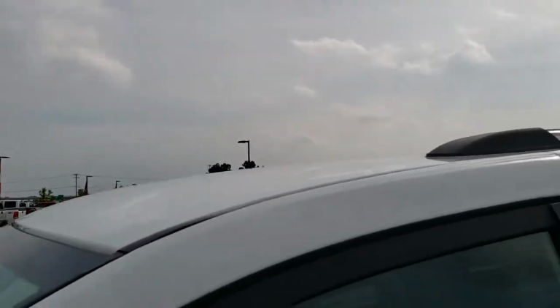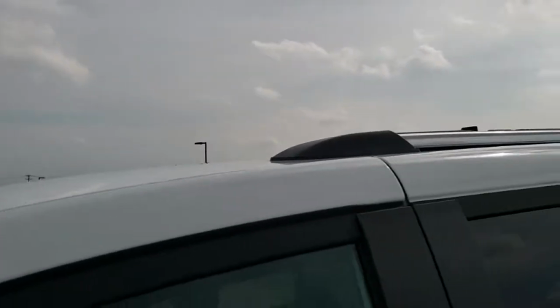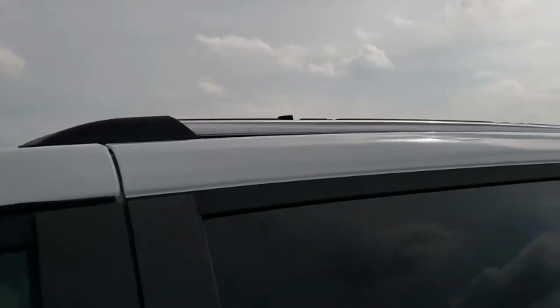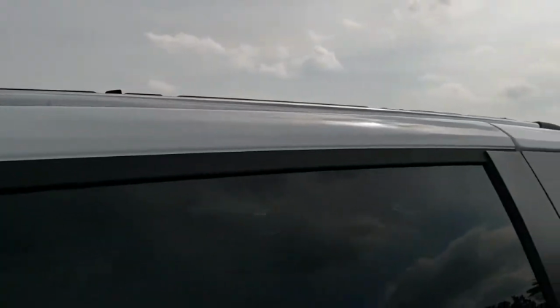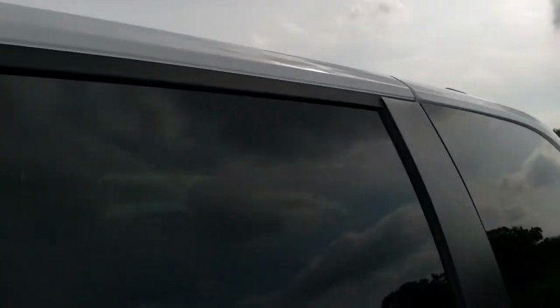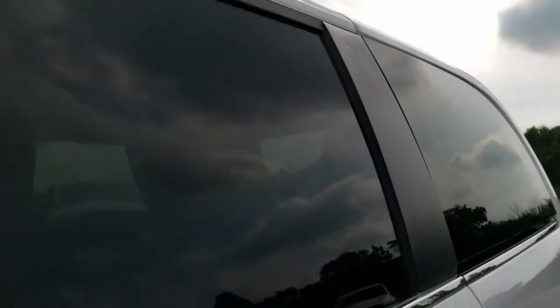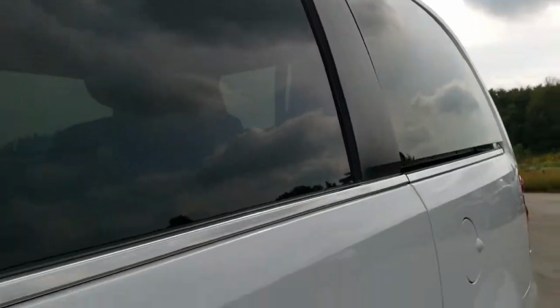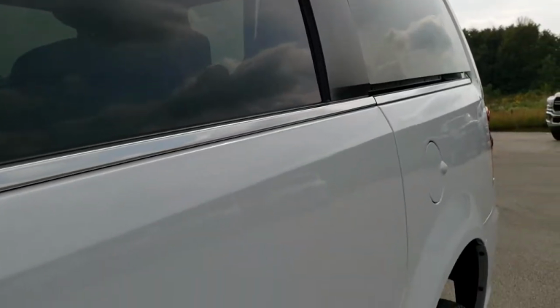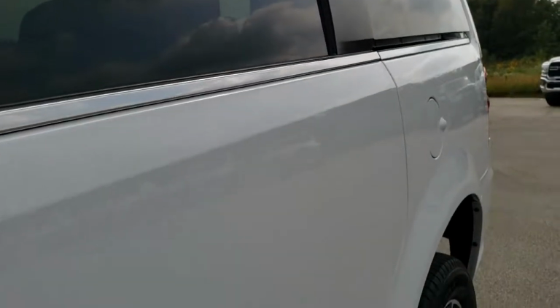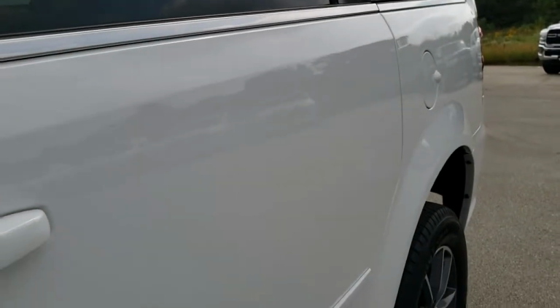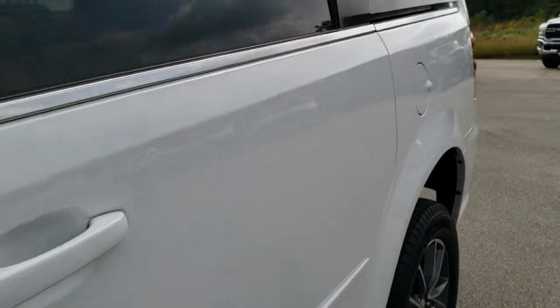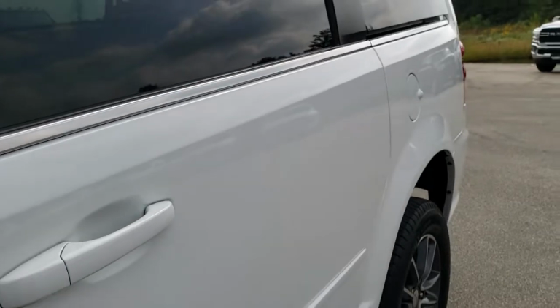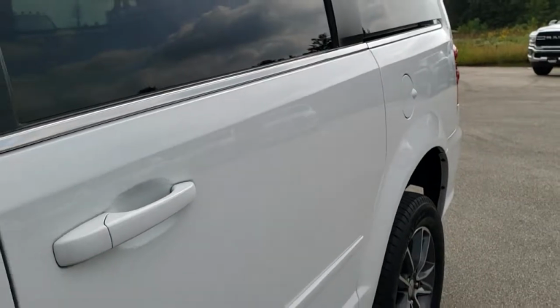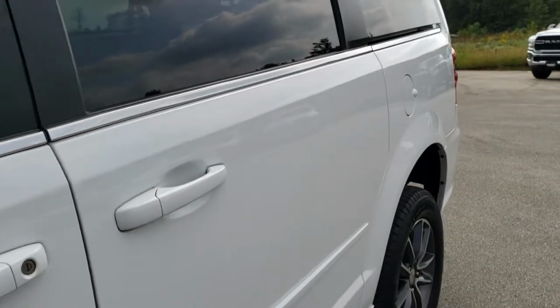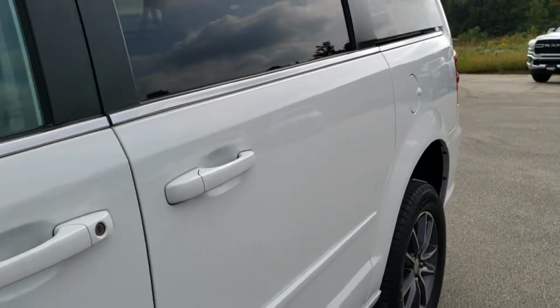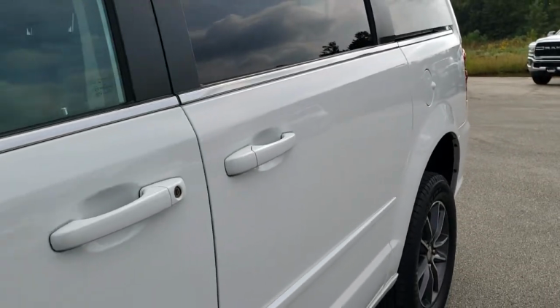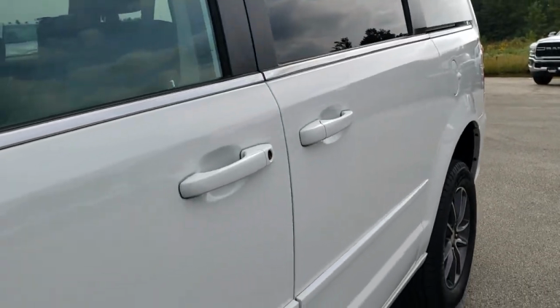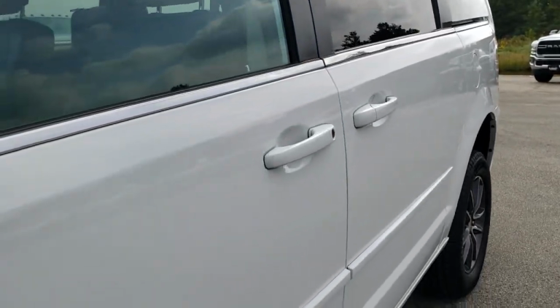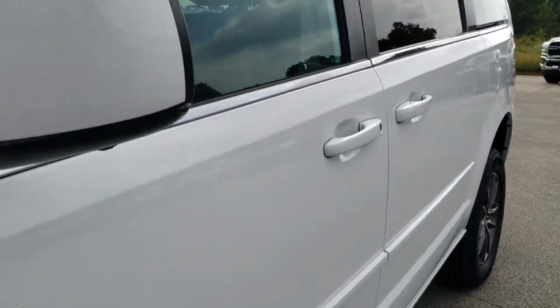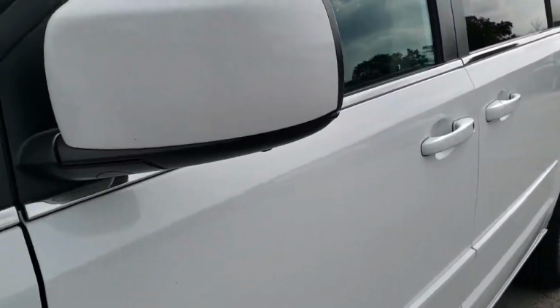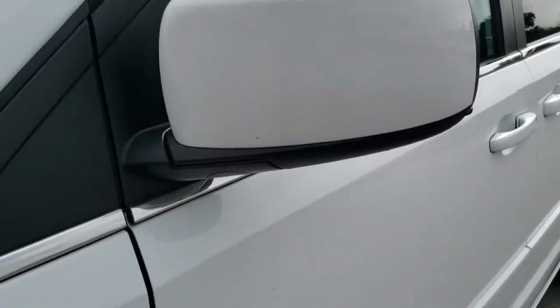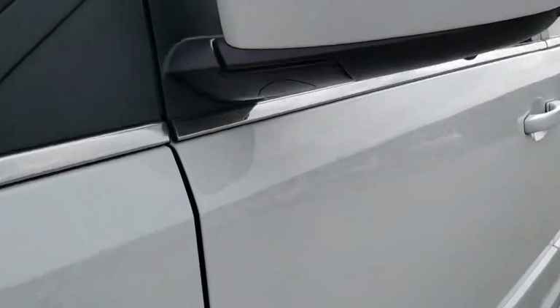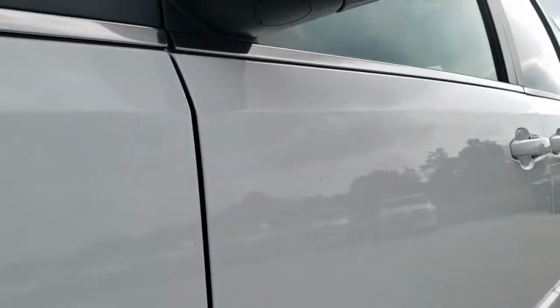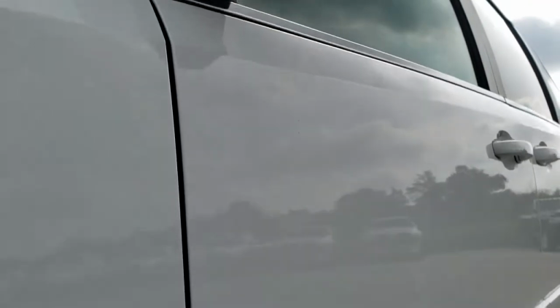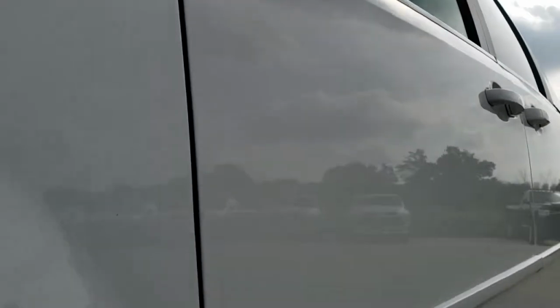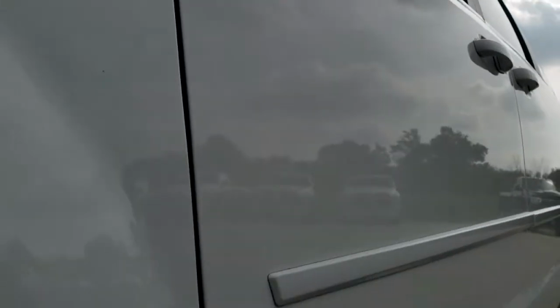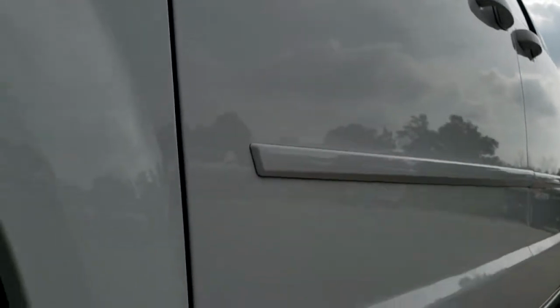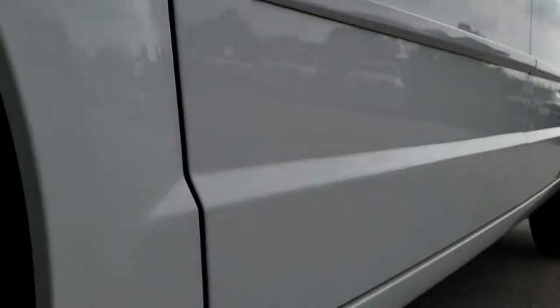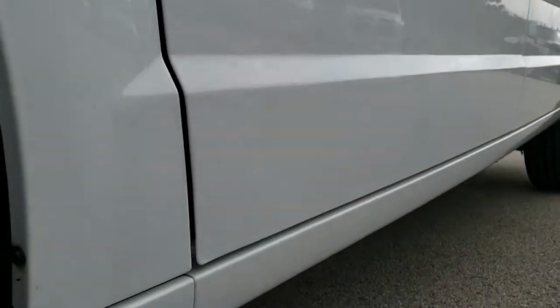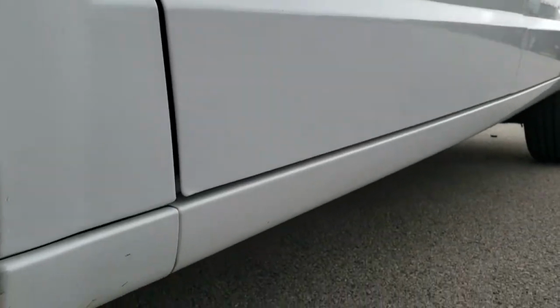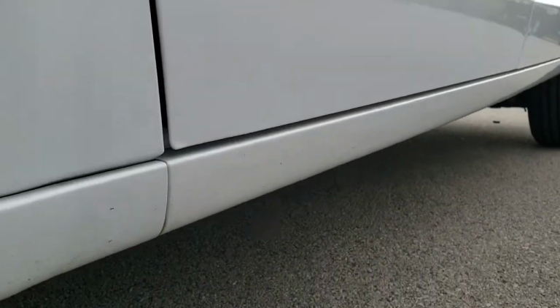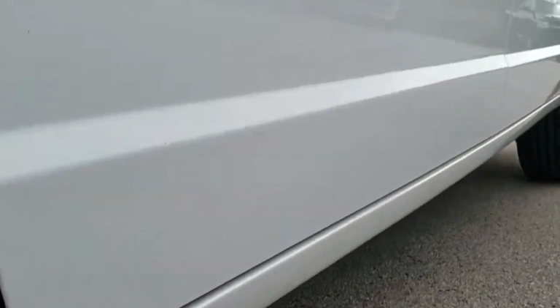We shoot all of our videos in 1080p so if you have HD capabilities on your computer, tablet or smartphone device, turn them on right now because it is like you are right here looking at the van with me — and definitely your best way to check out the vehicle before seeing it in person.